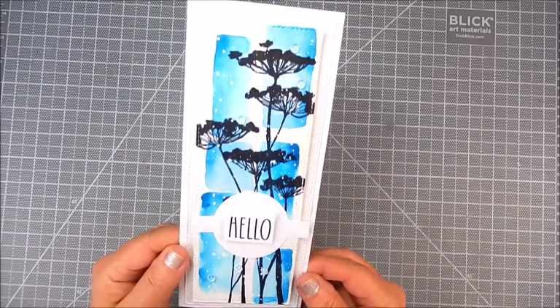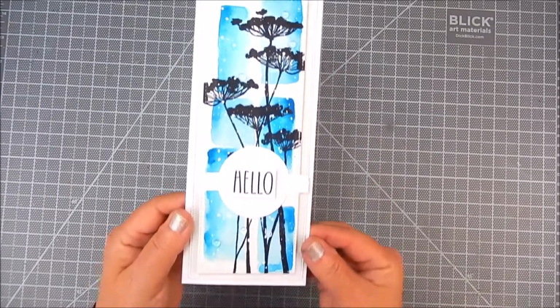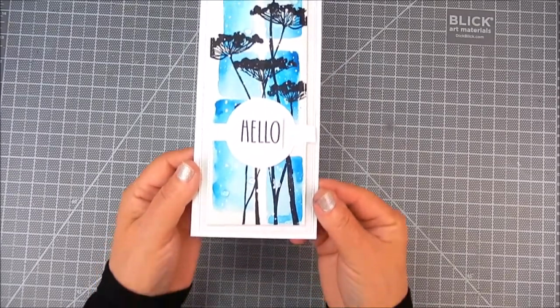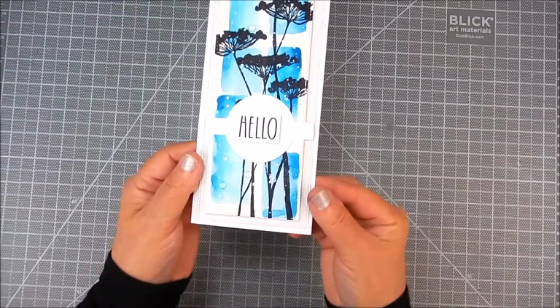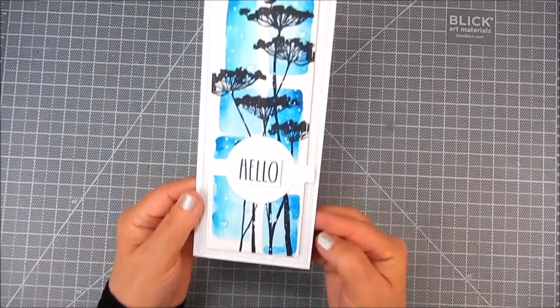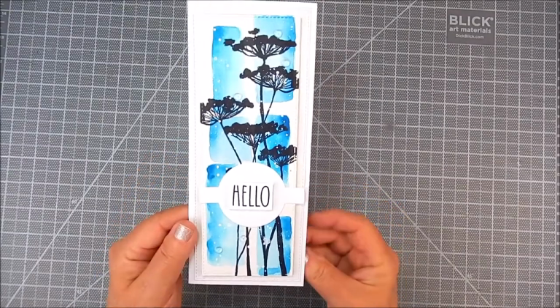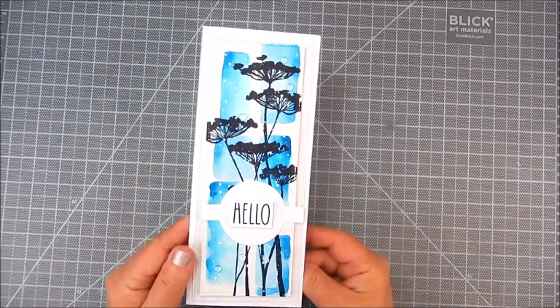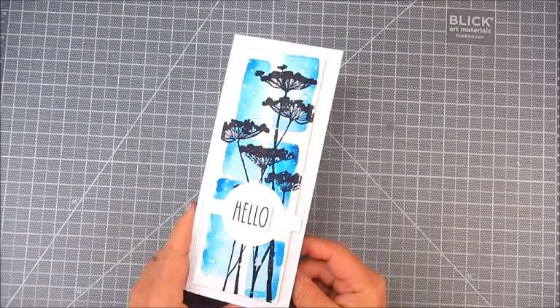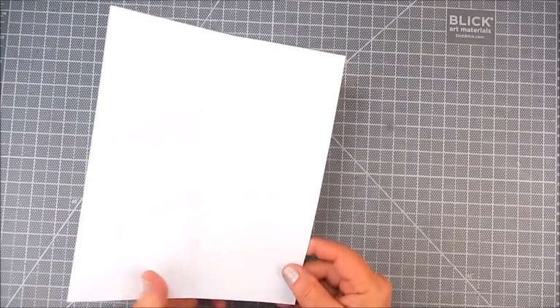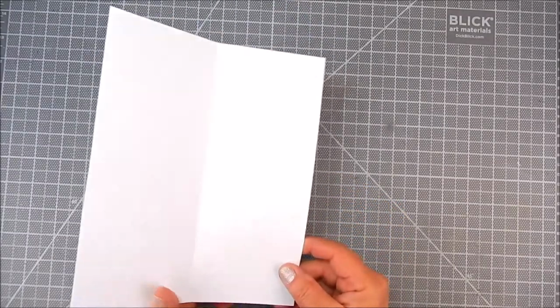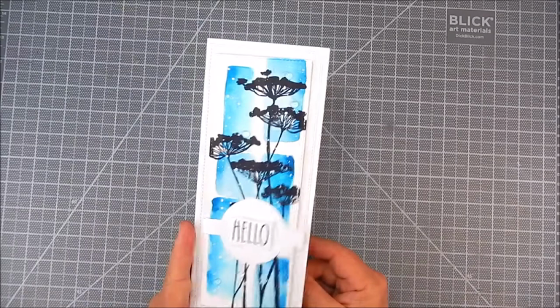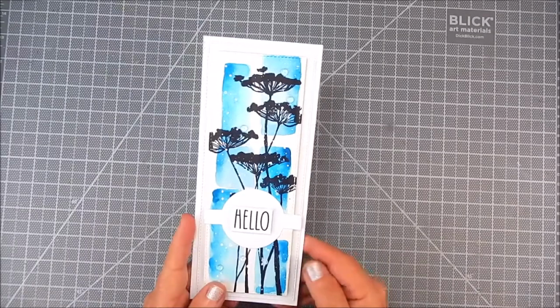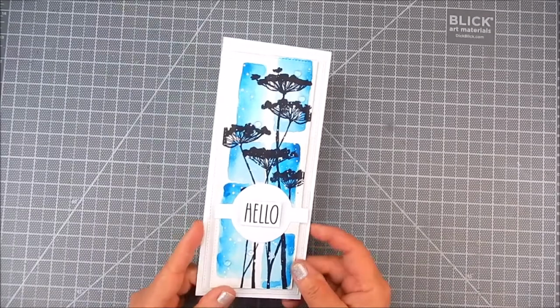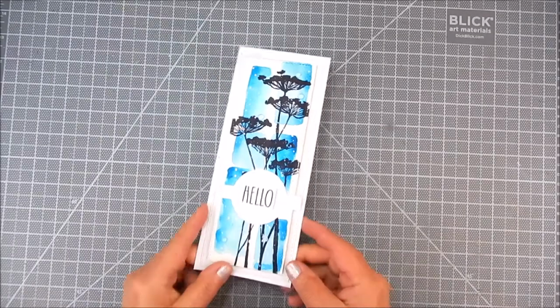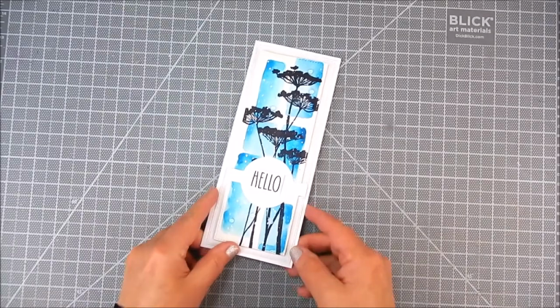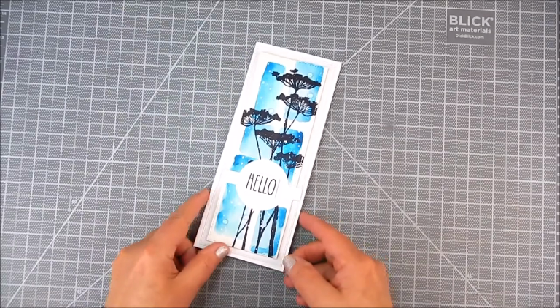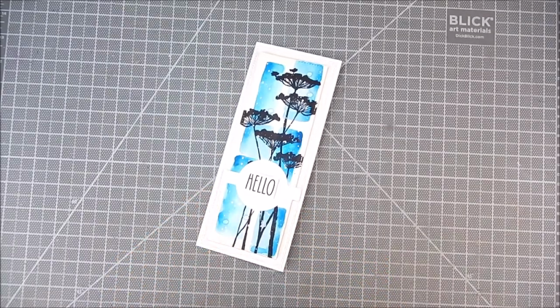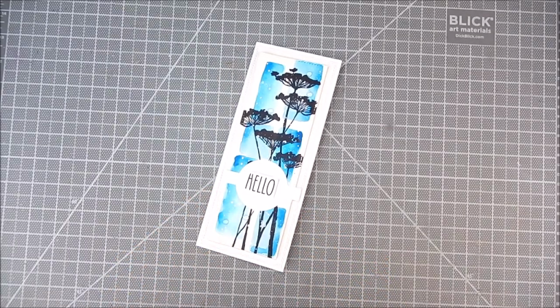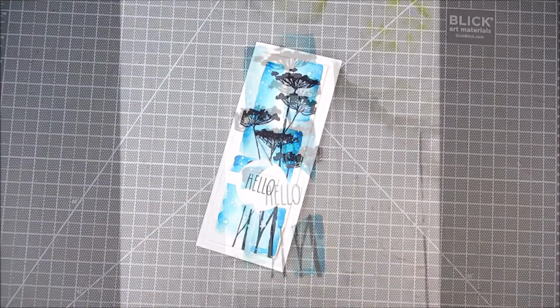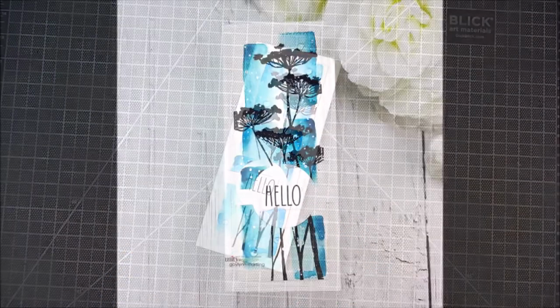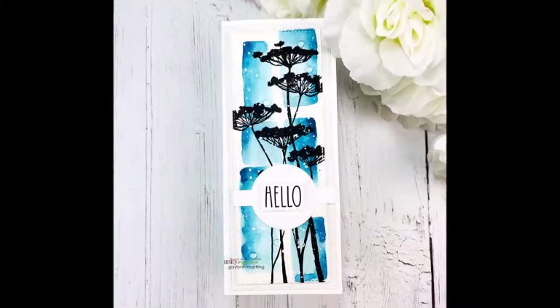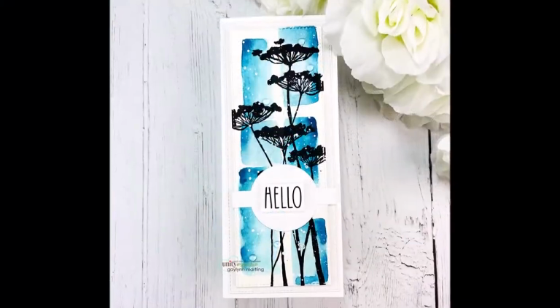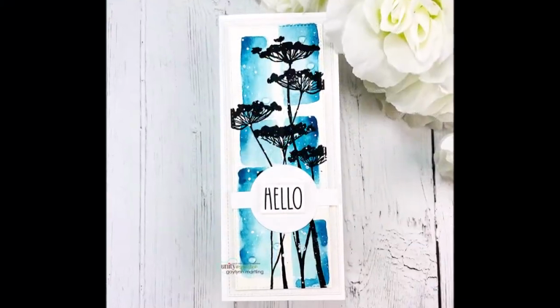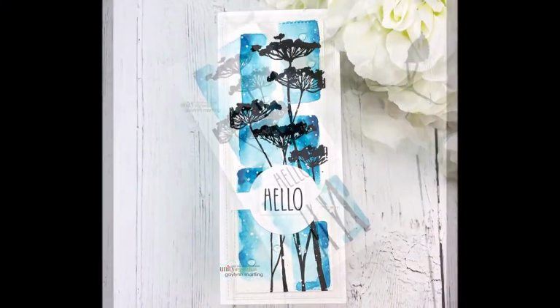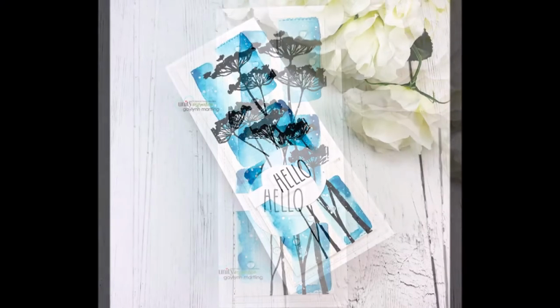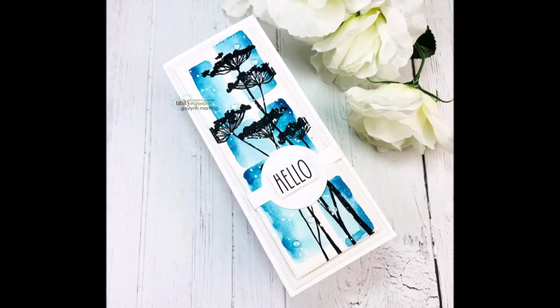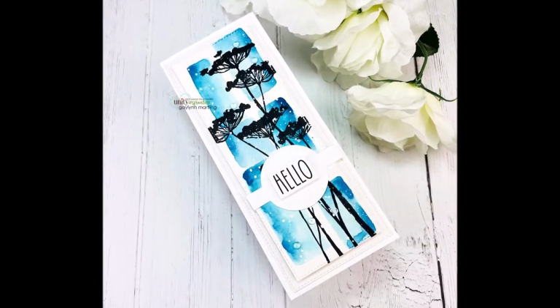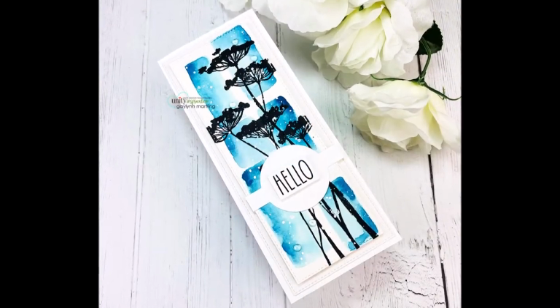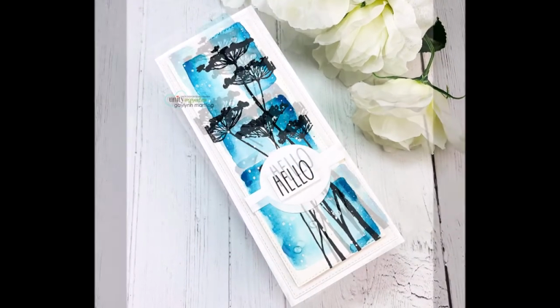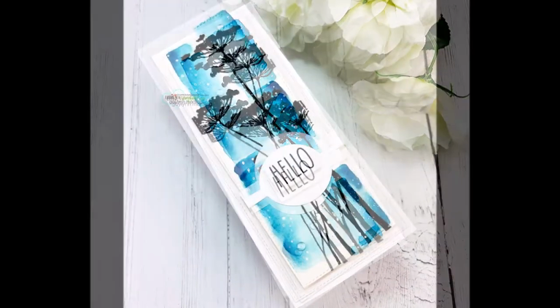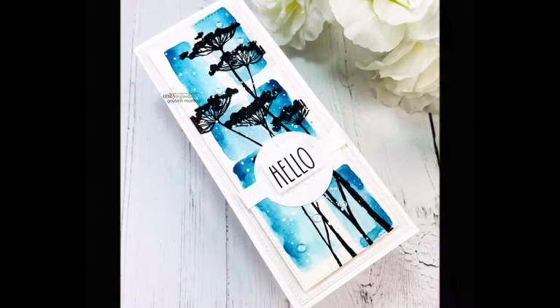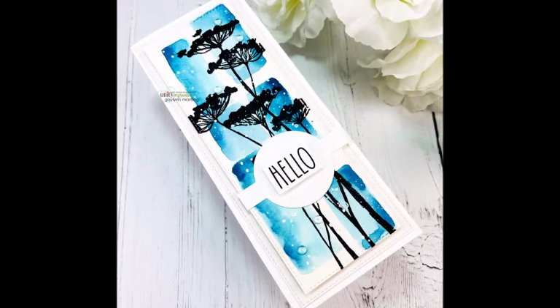I added a little adhesive to the card and also some droplets that look like little water droplets to finish off the card. I hope you like this — it's really simple and so pretty. Thanks so much for watching, and I hope you subscribe to my channel. Have a great day!